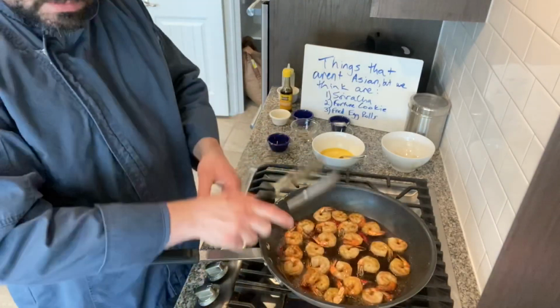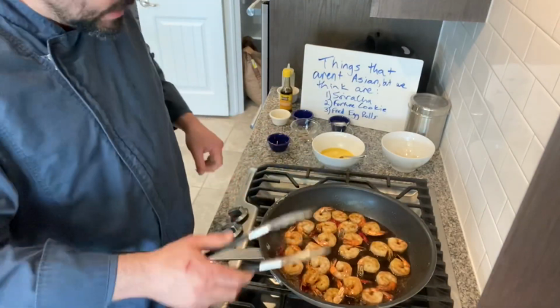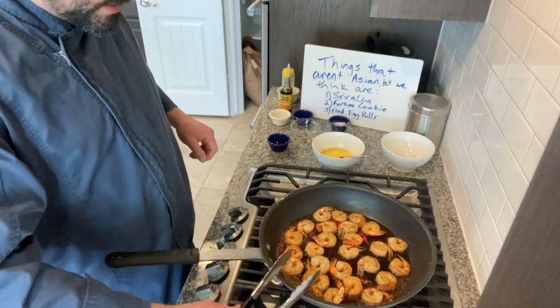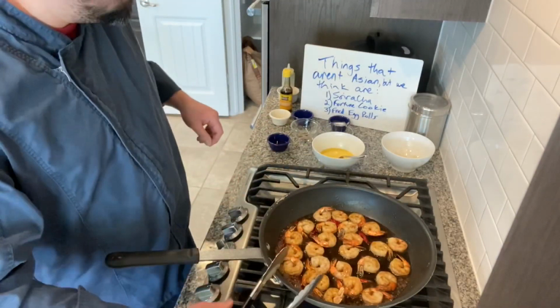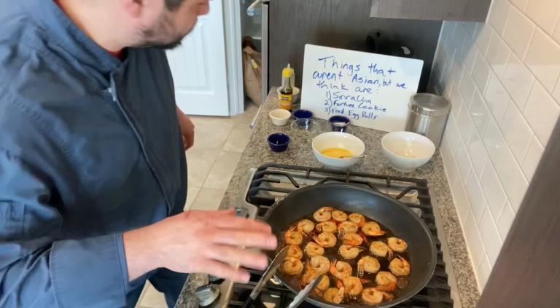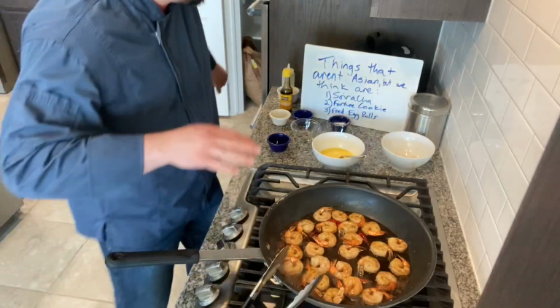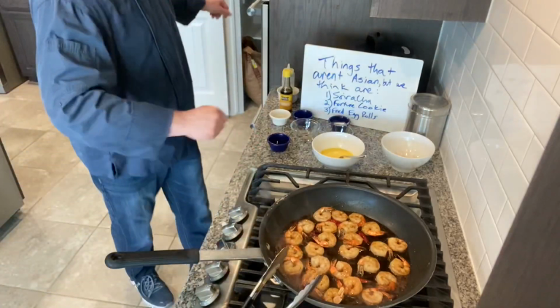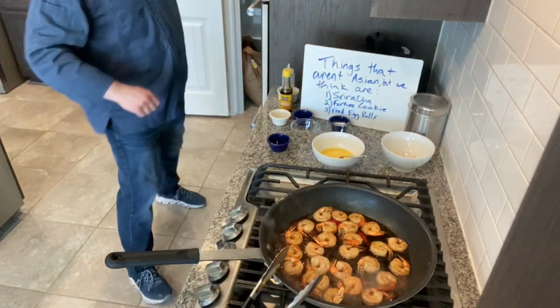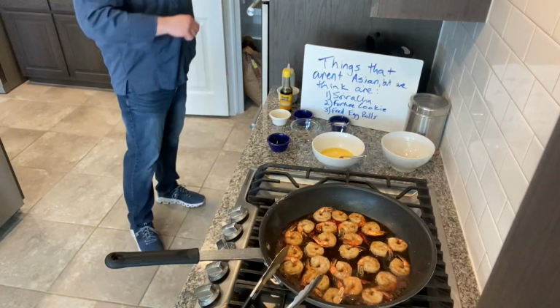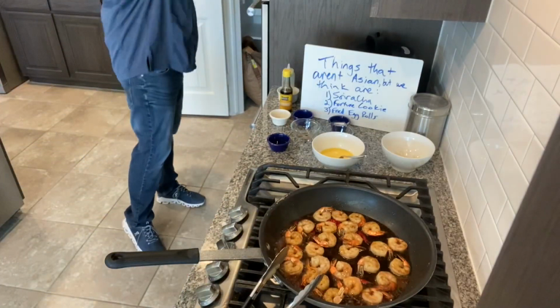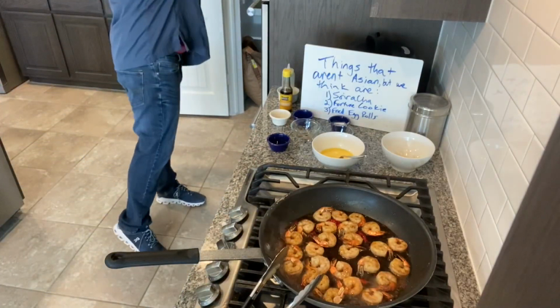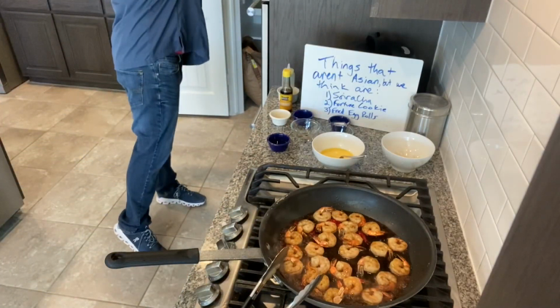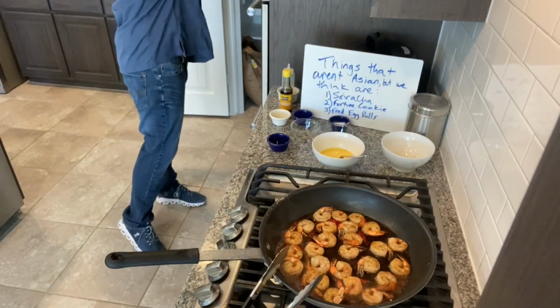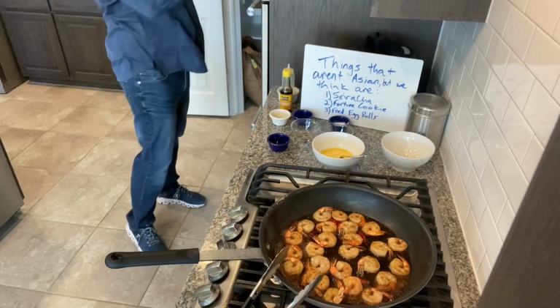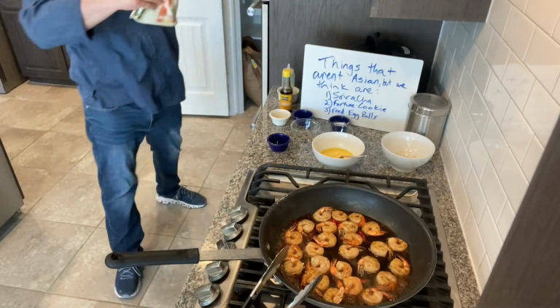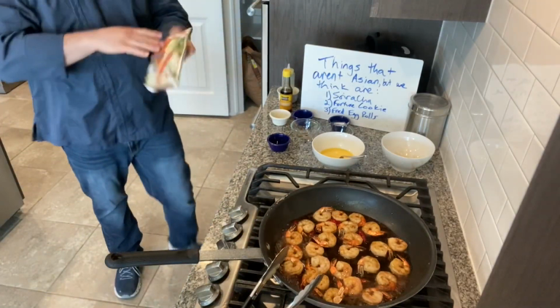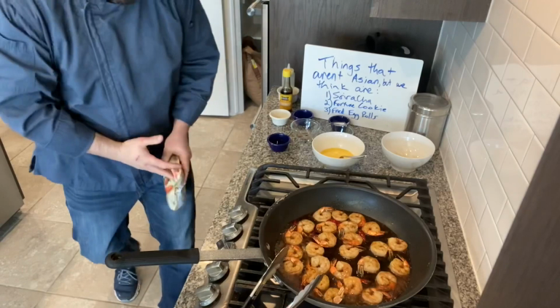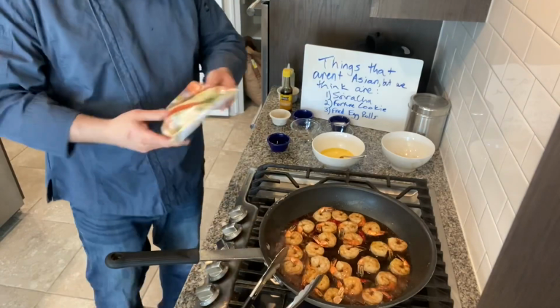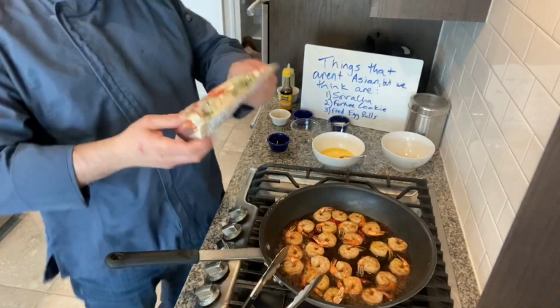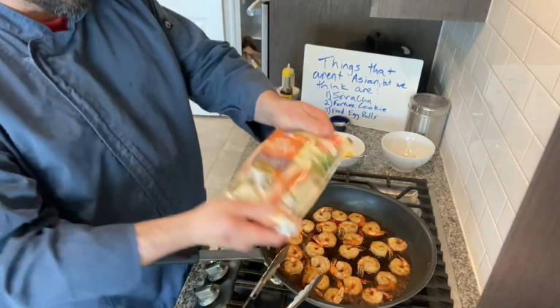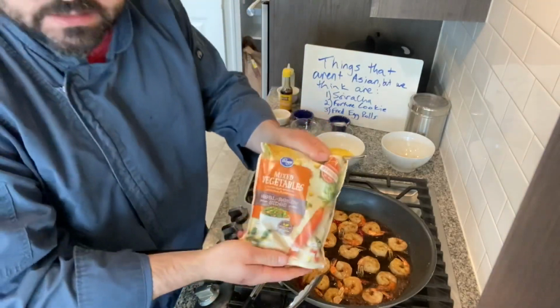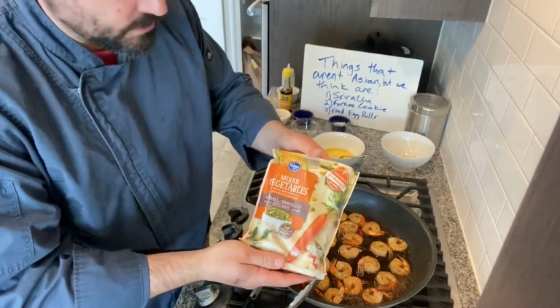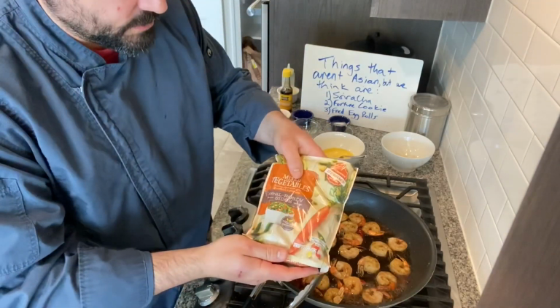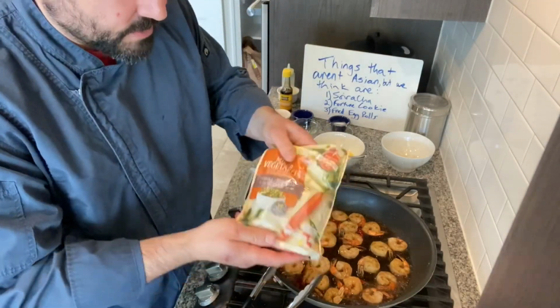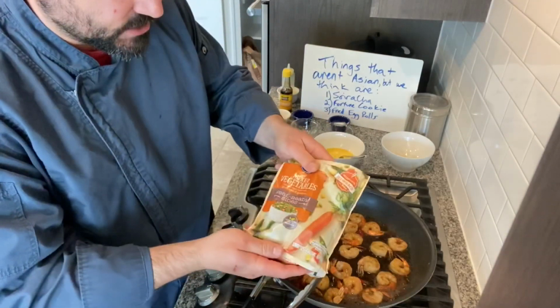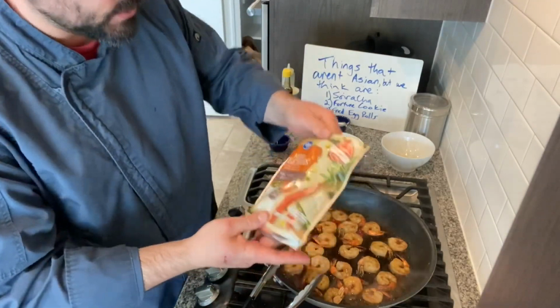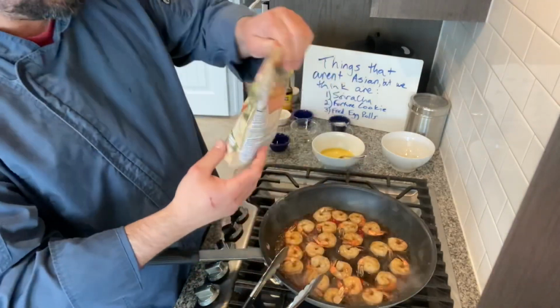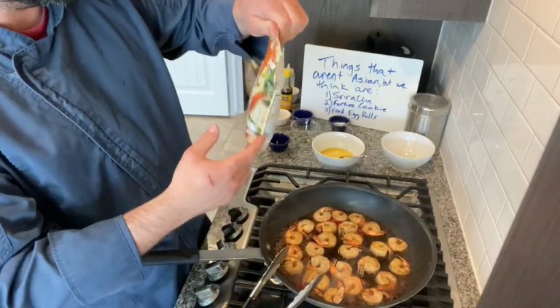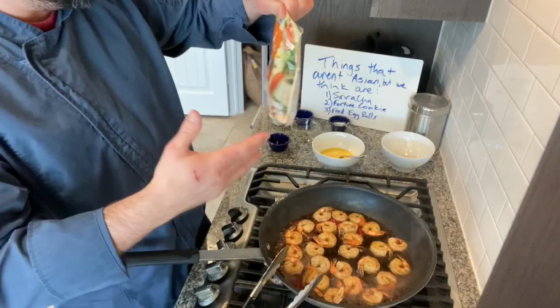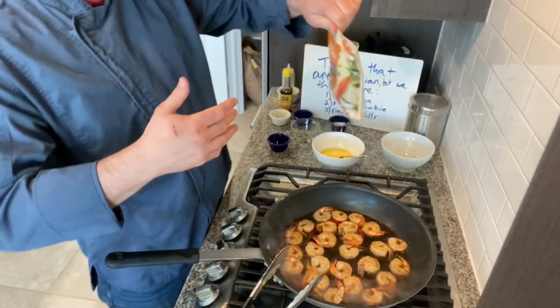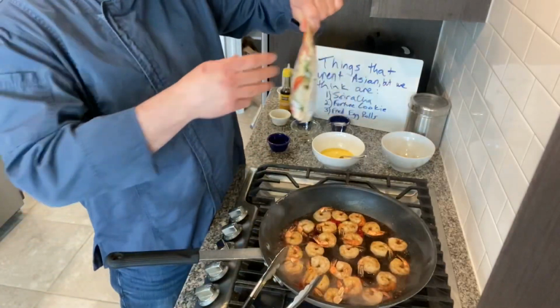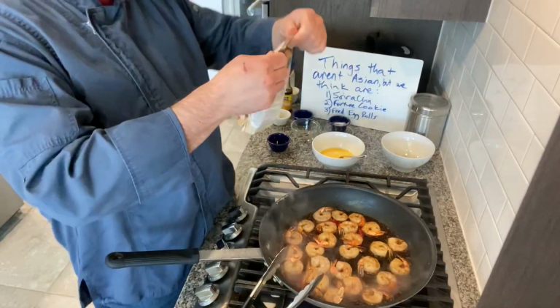That's going to naturally reduce. Then I'm going to add in my vegetables — from the freezer. These are mixed vegetables: just green beans, a little corn, and carrot.